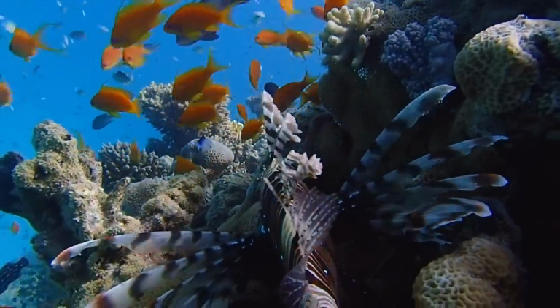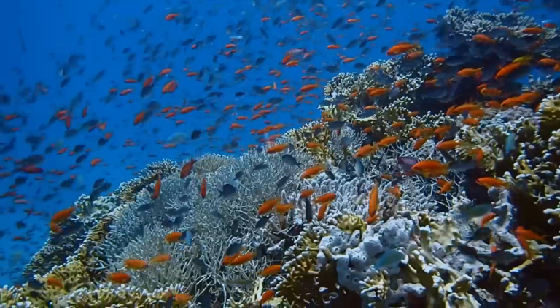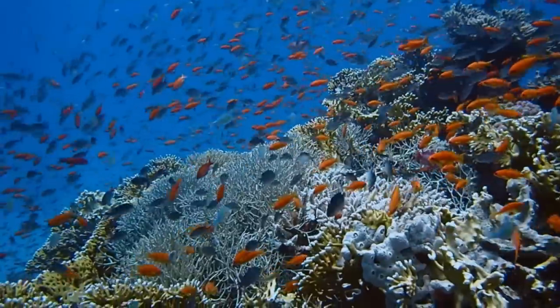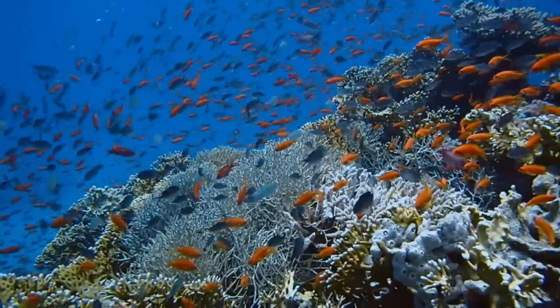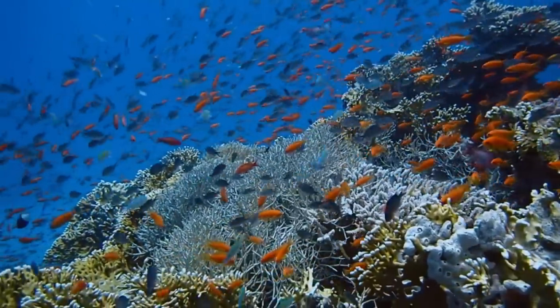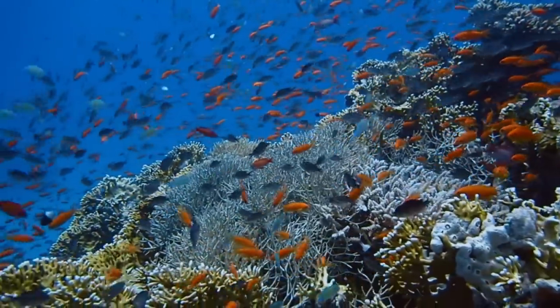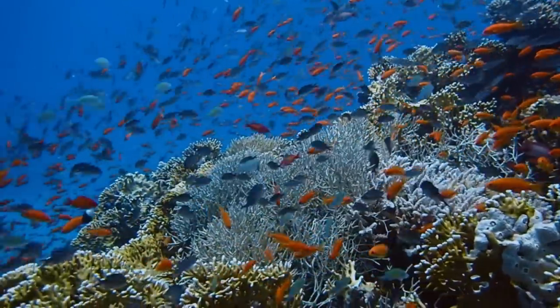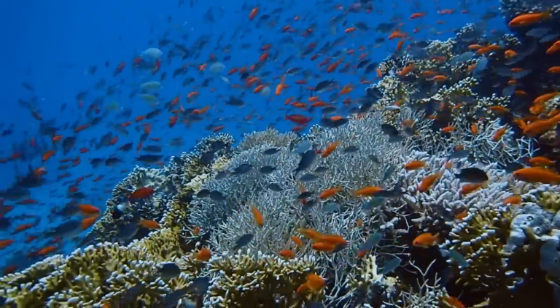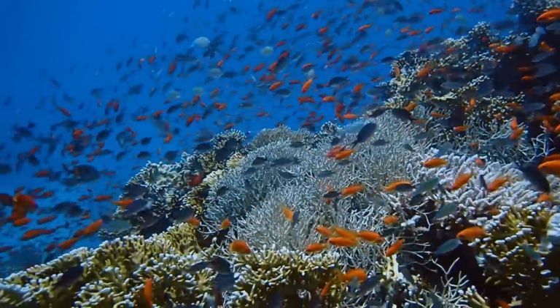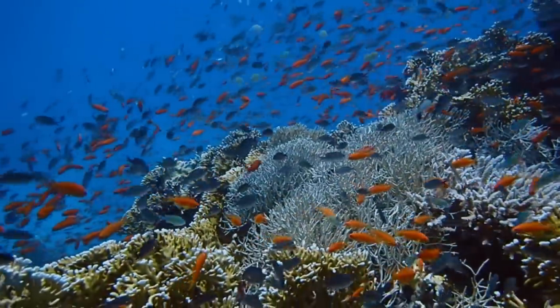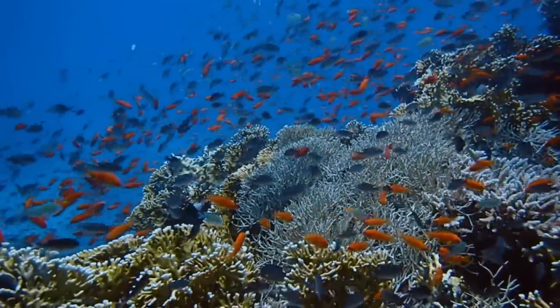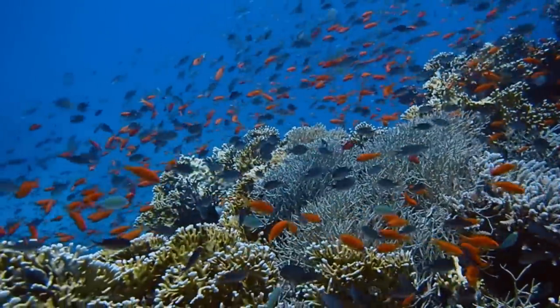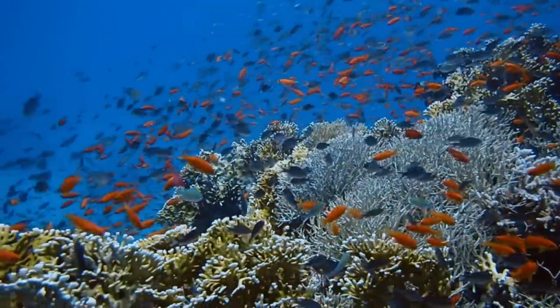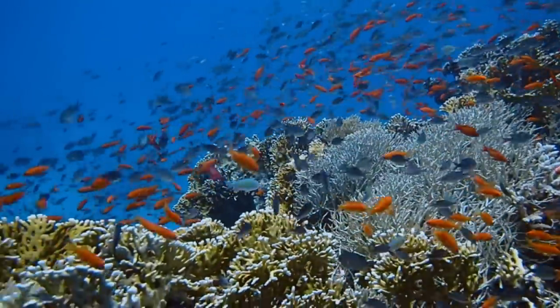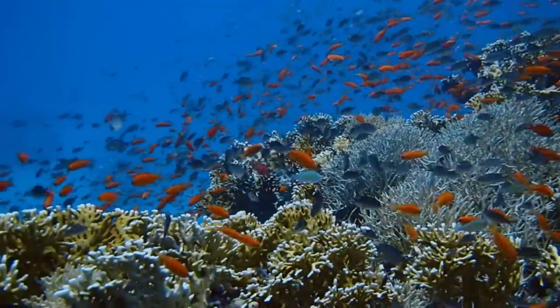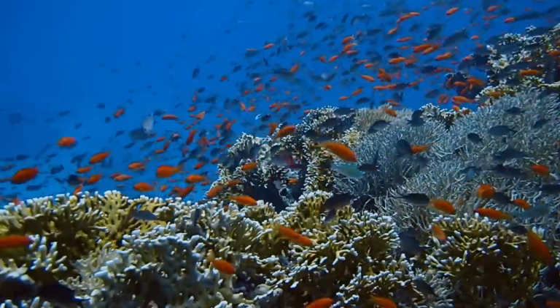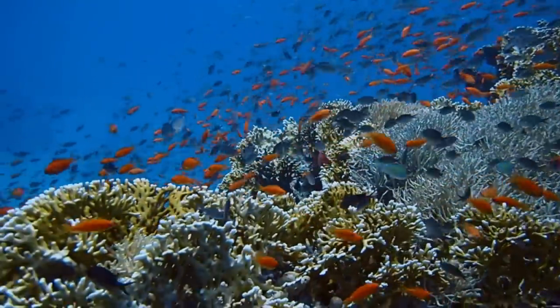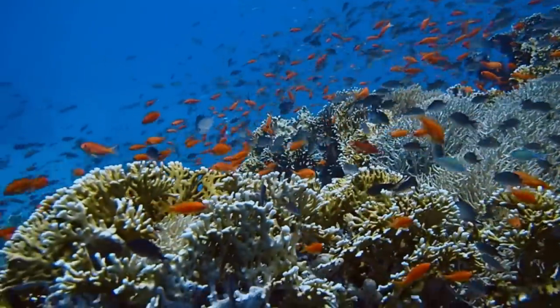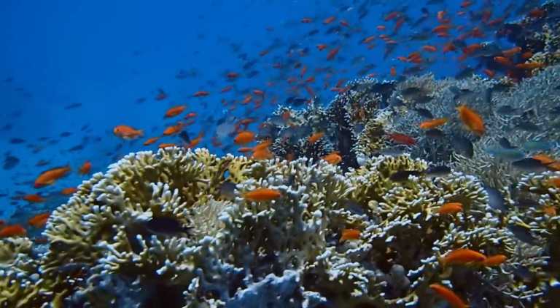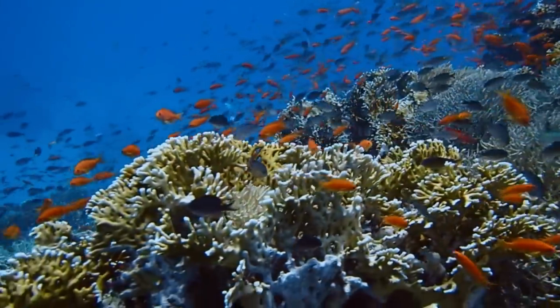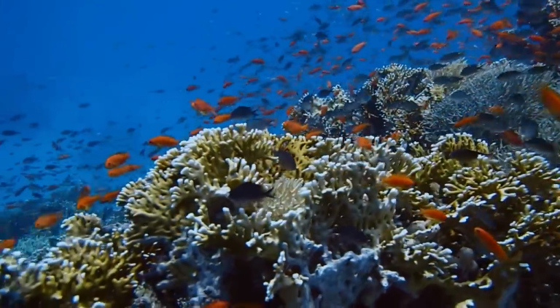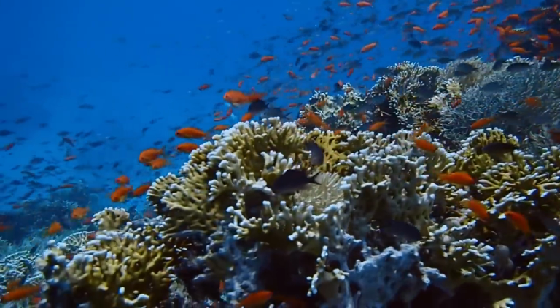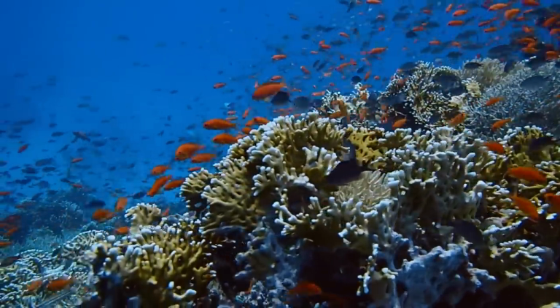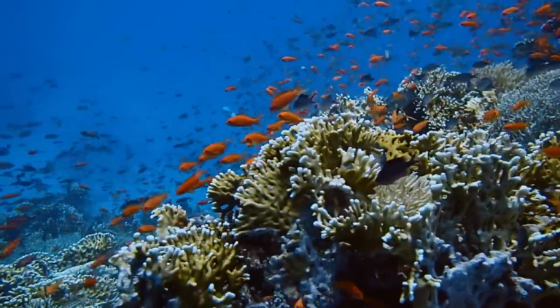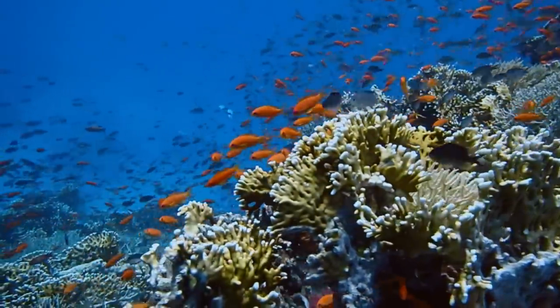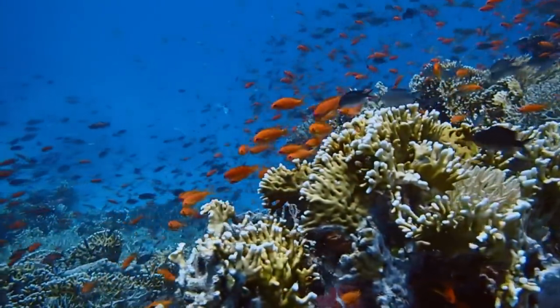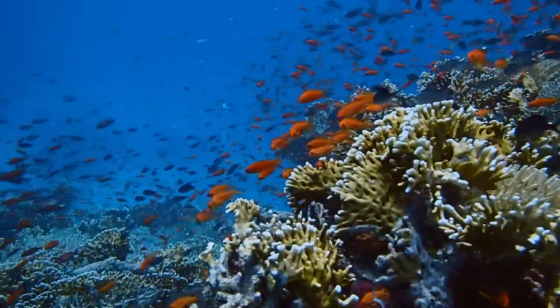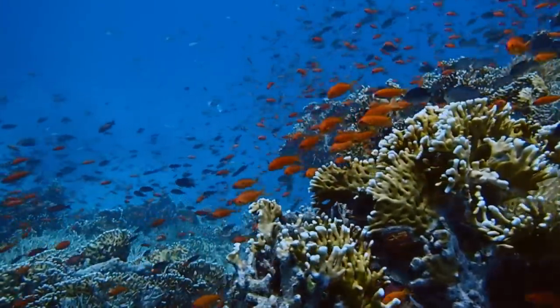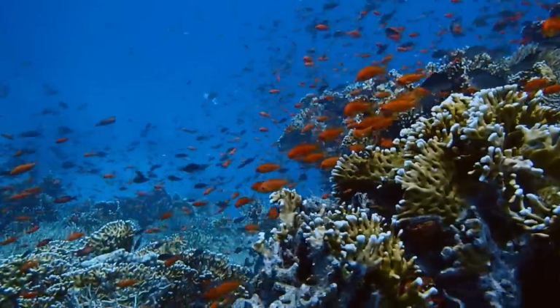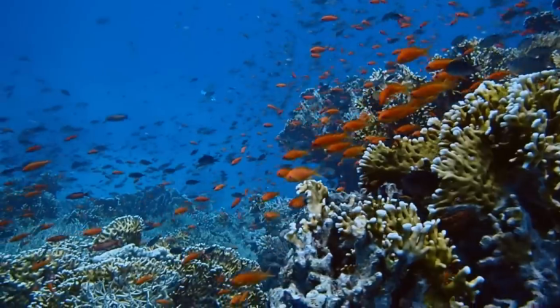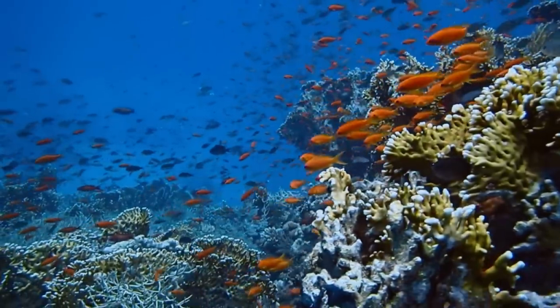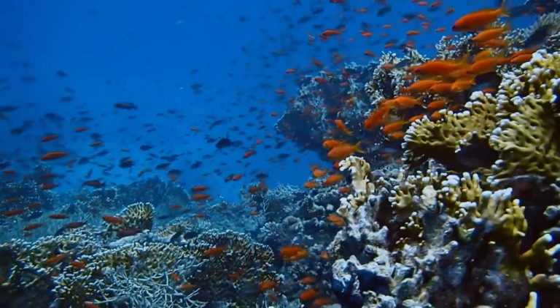New clothes, new sex — transforming fashion made by the Anthias on the reef.